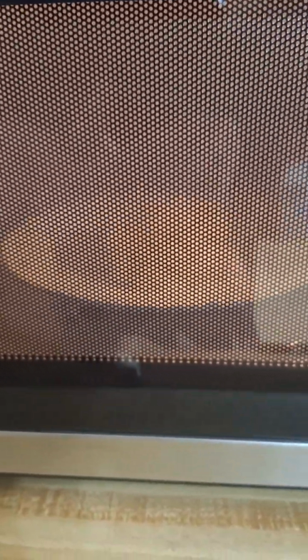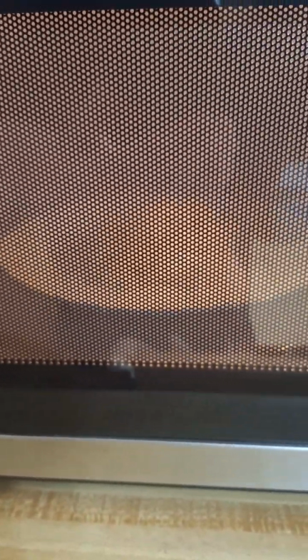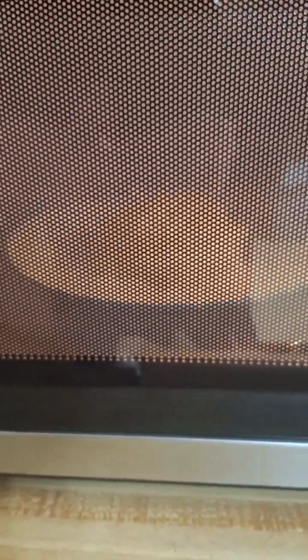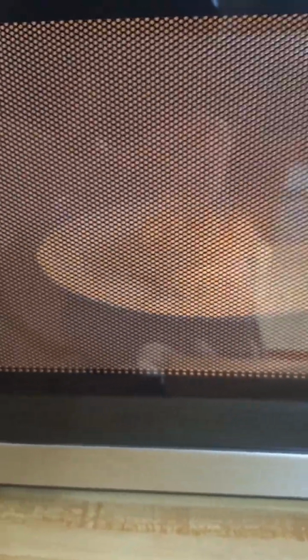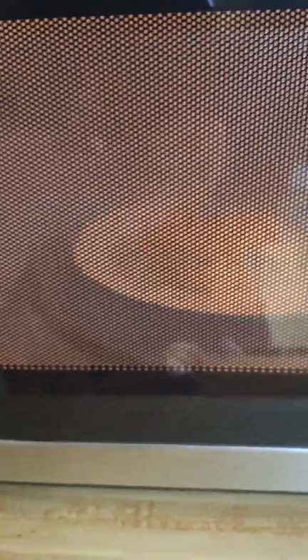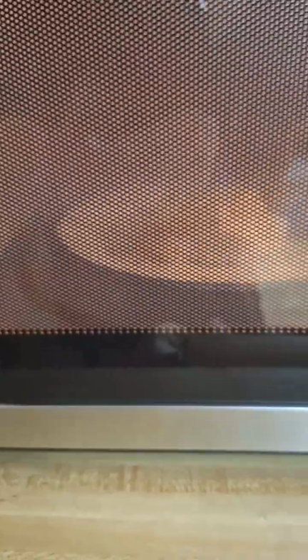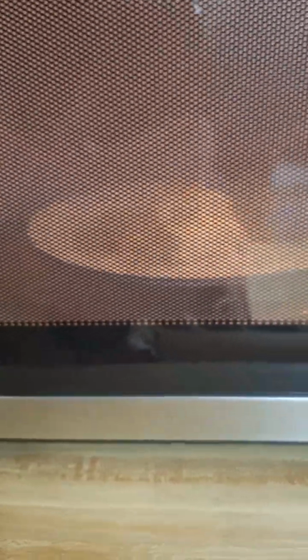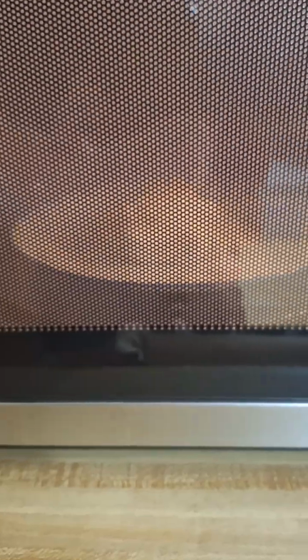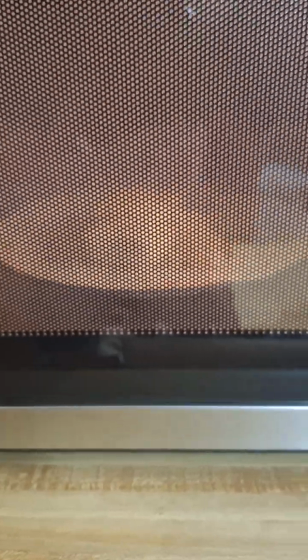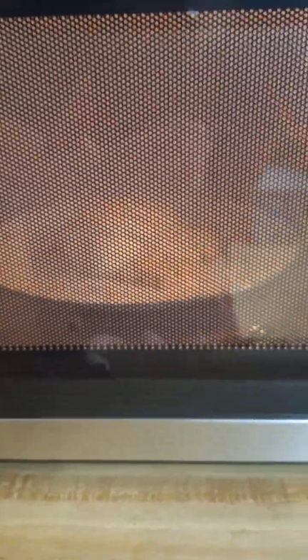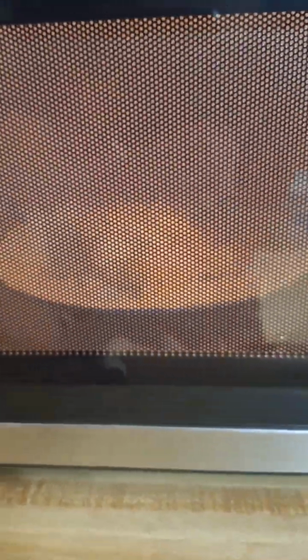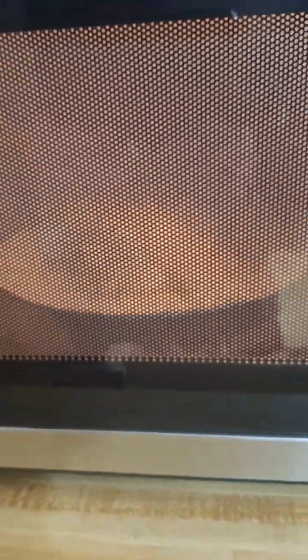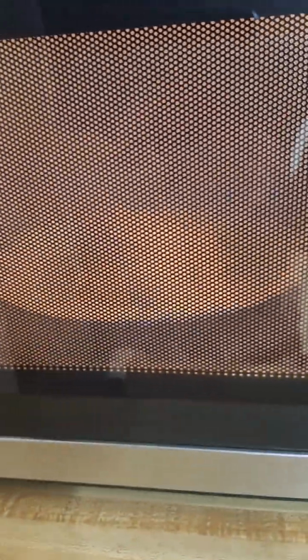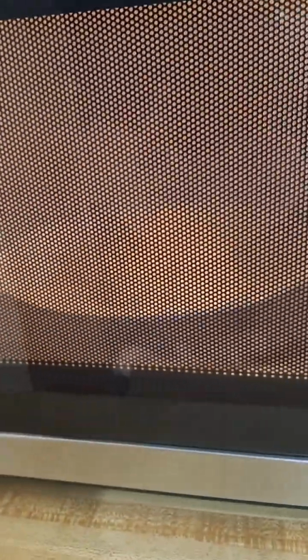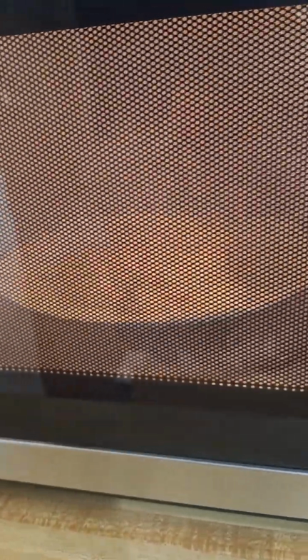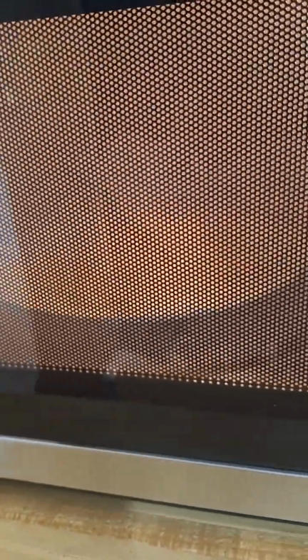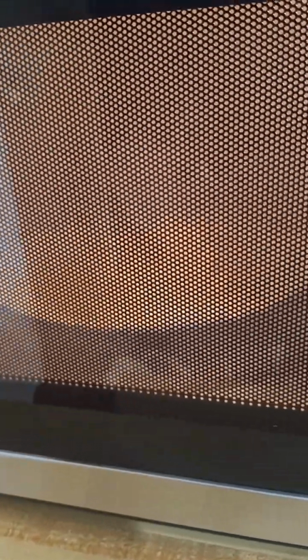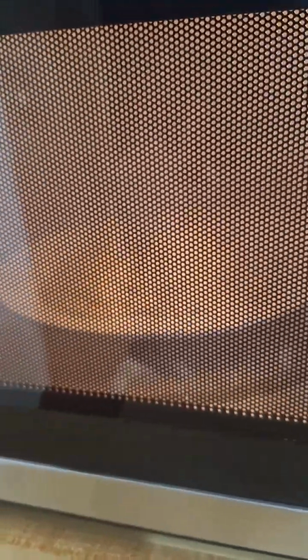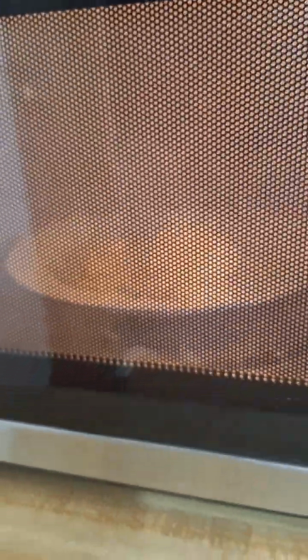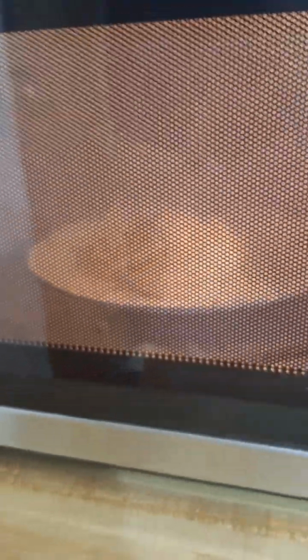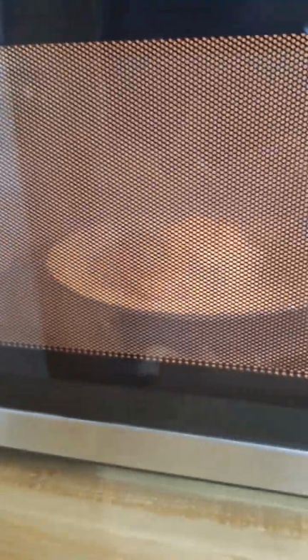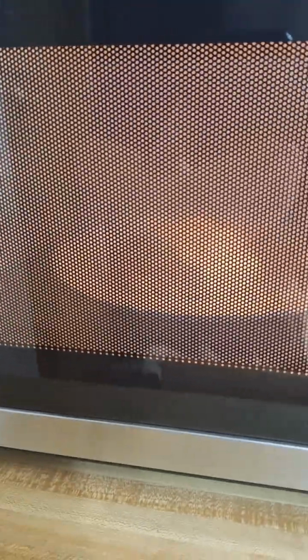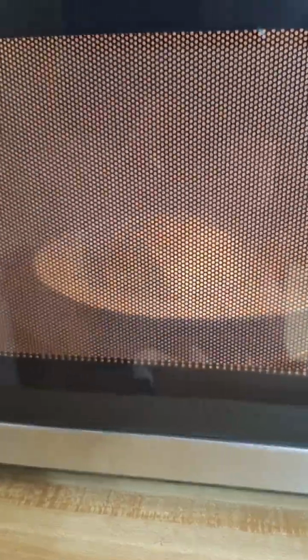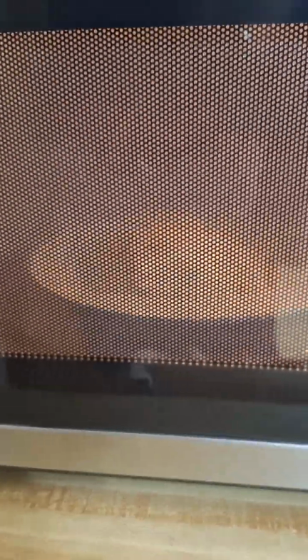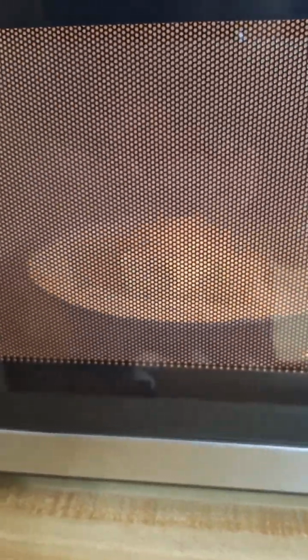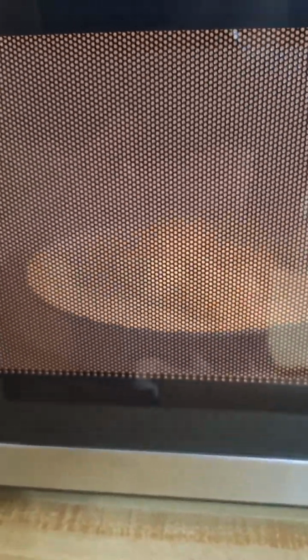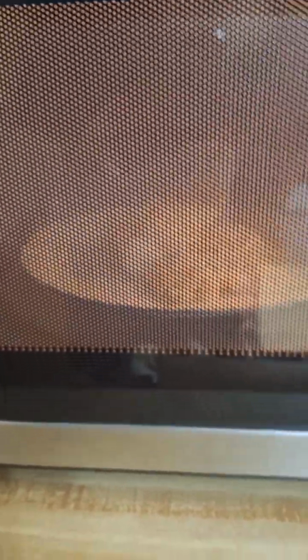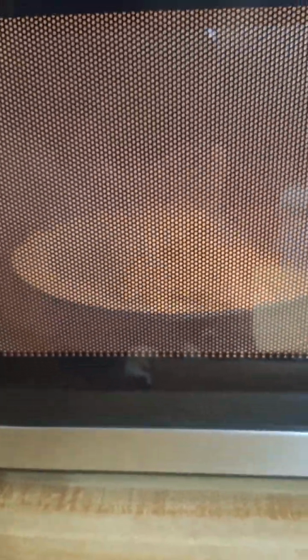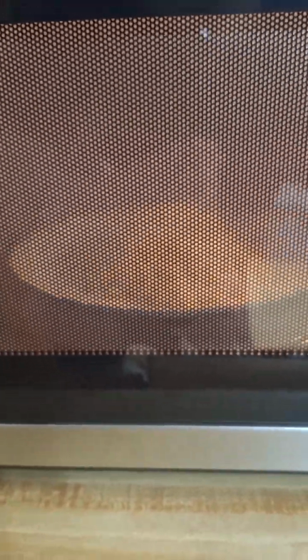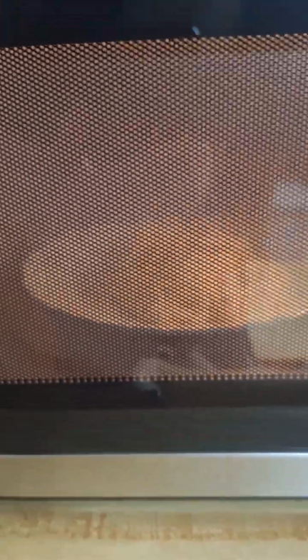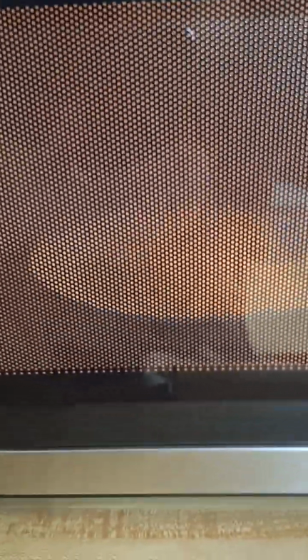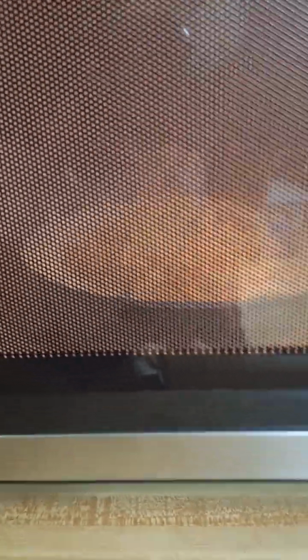But hey, I sure as hell was not going to do that in my microwave. No way. Hers was a lot more fun. Yeah. Crazy.